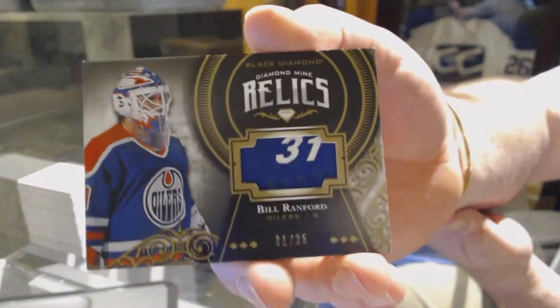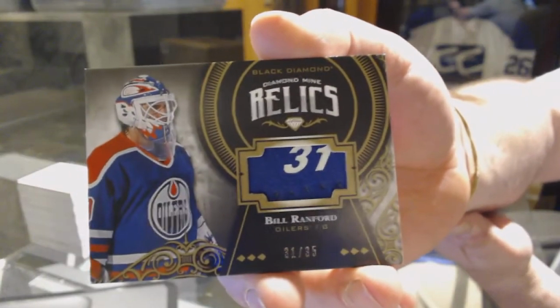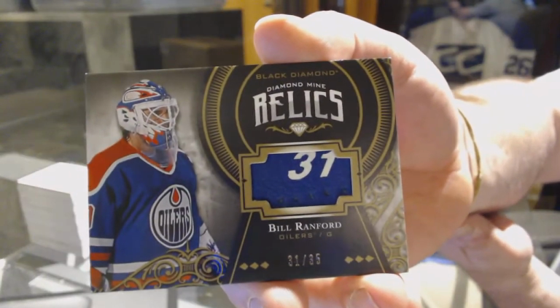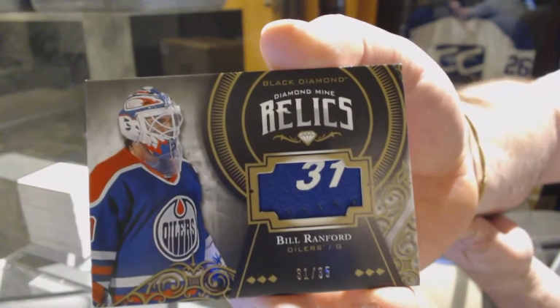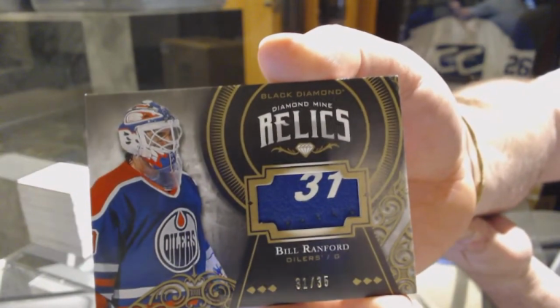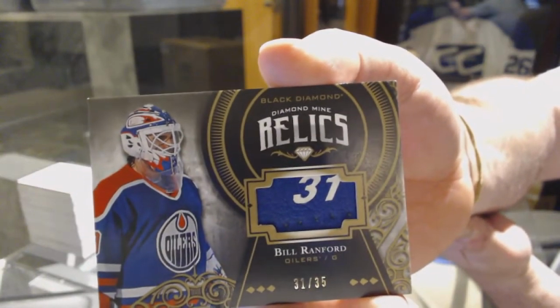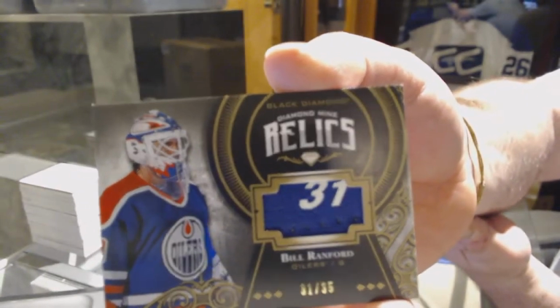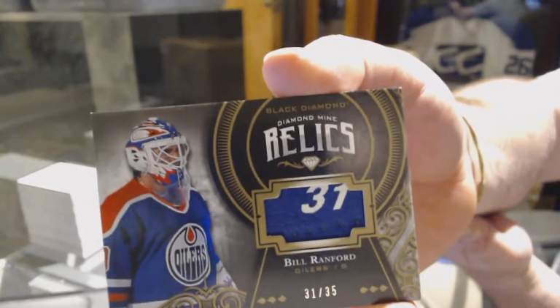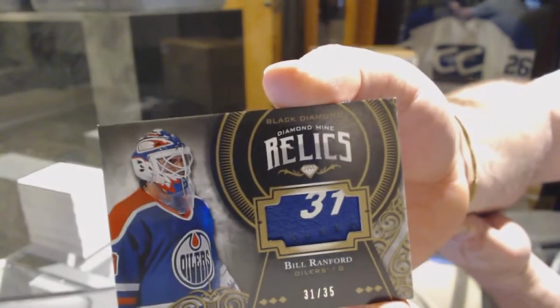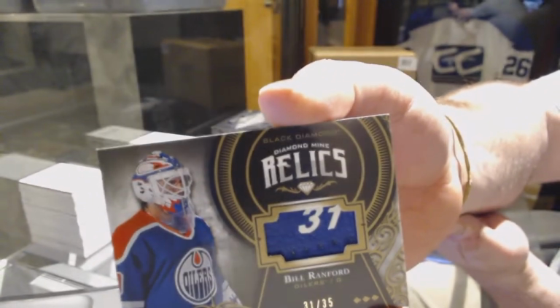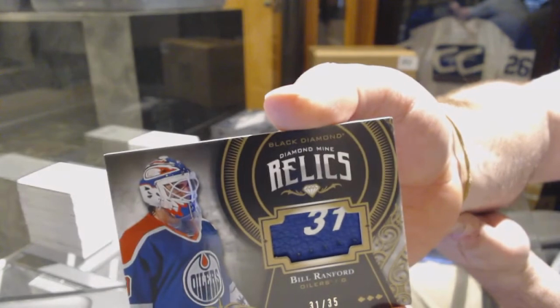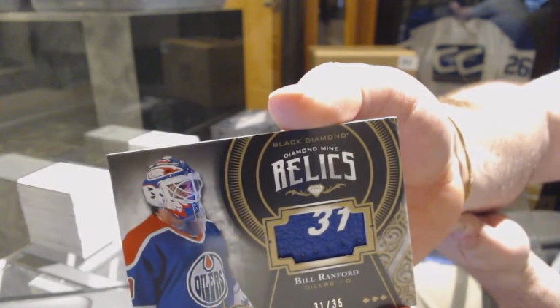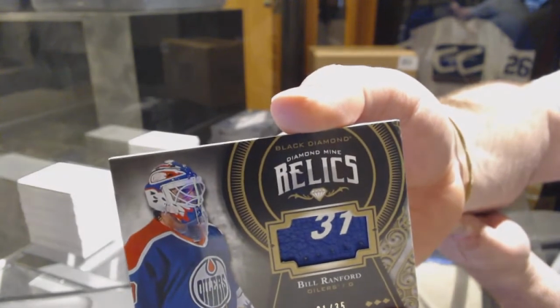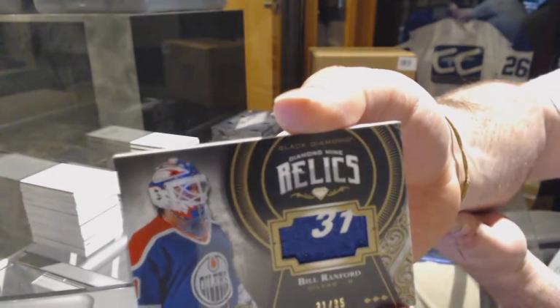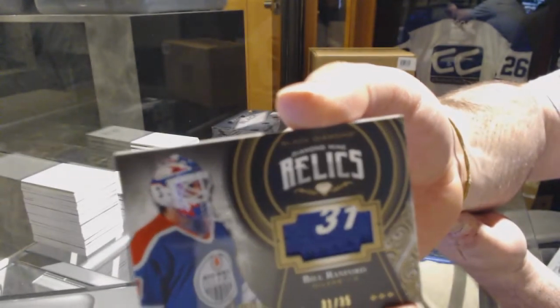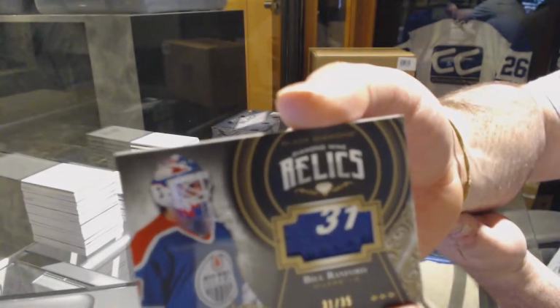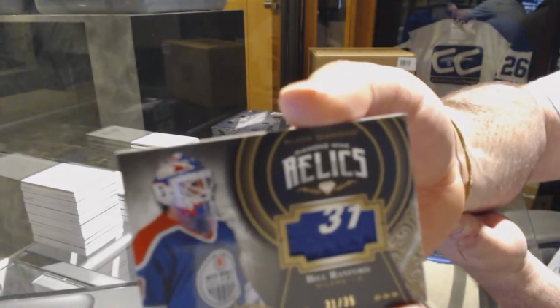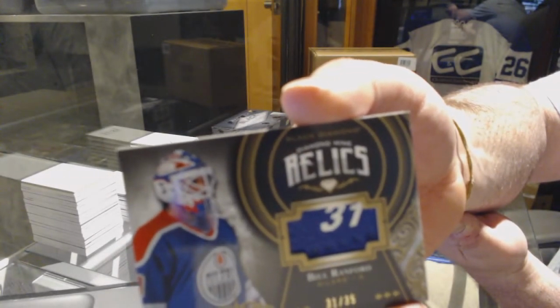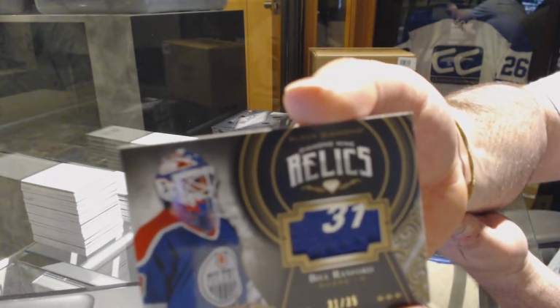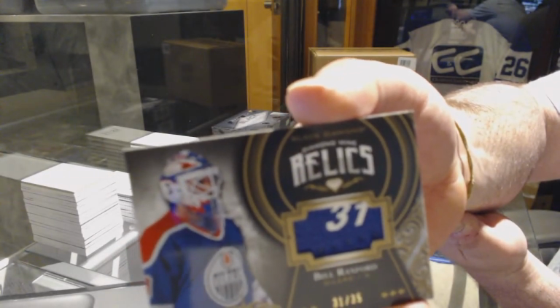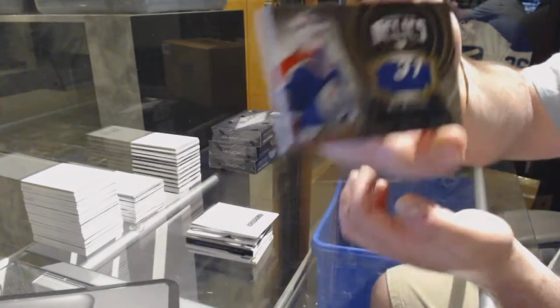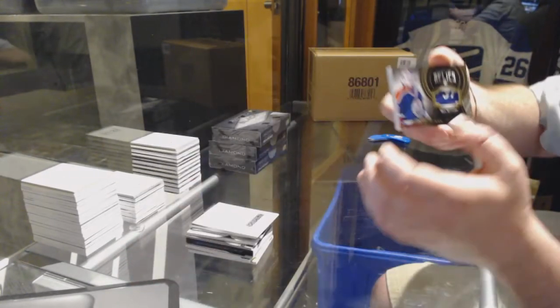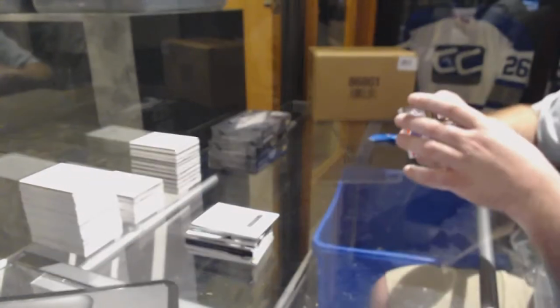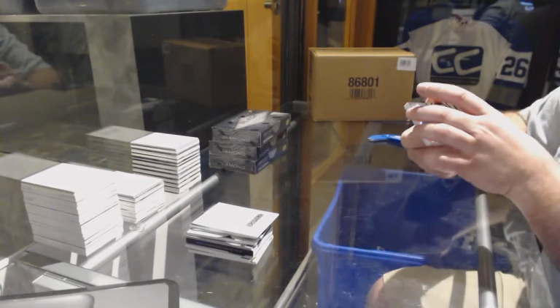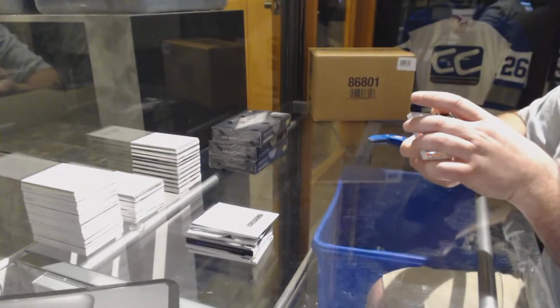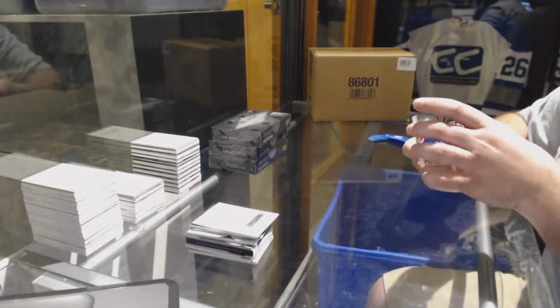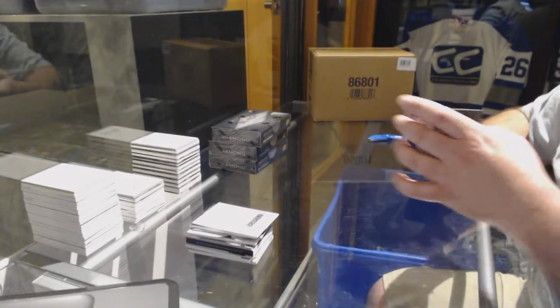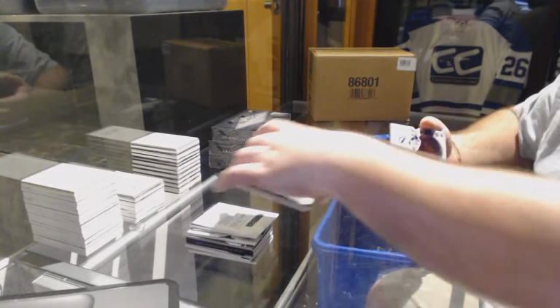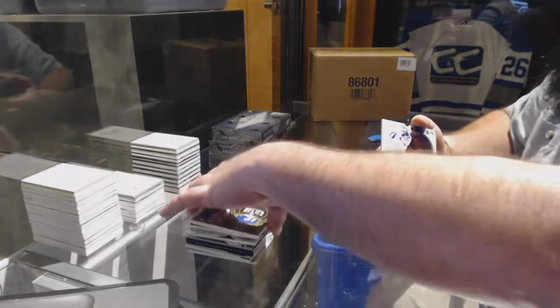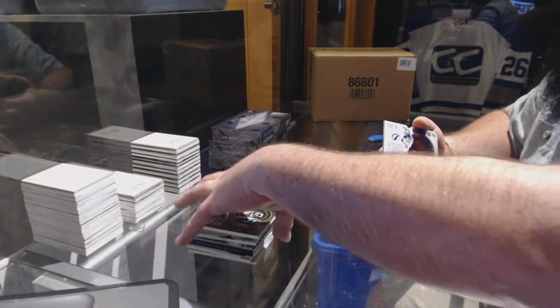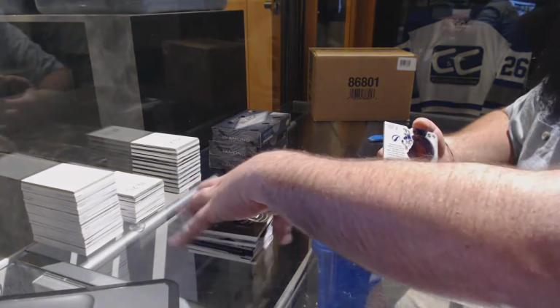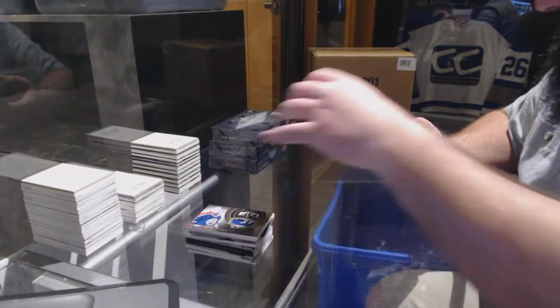That is seriously cool. You have a number there. That is seriously cool. 31 of 35 — and it's 31 in the middle. That is awesome.